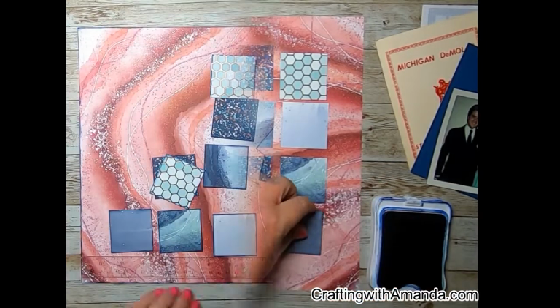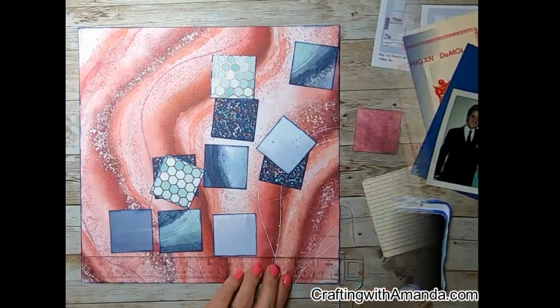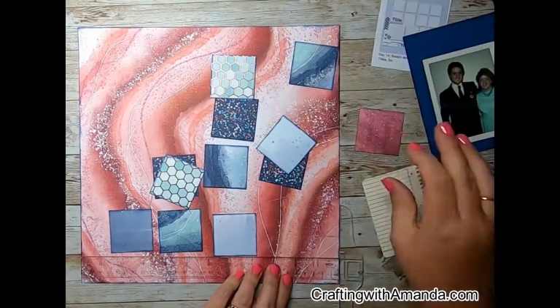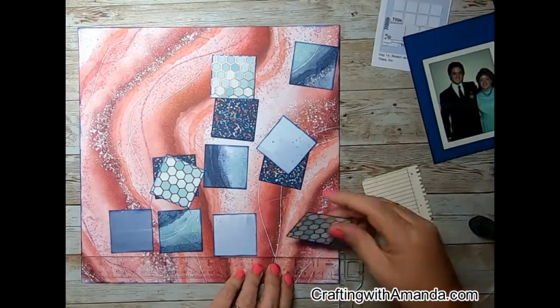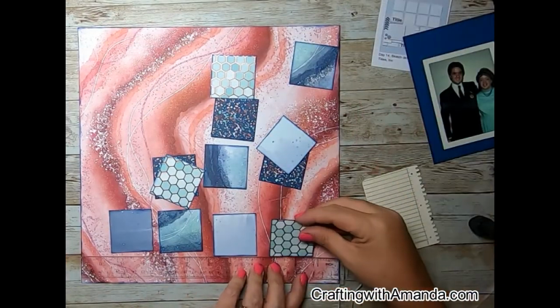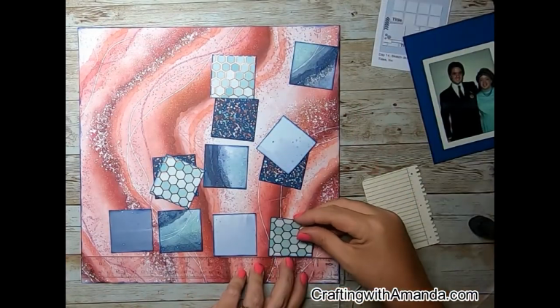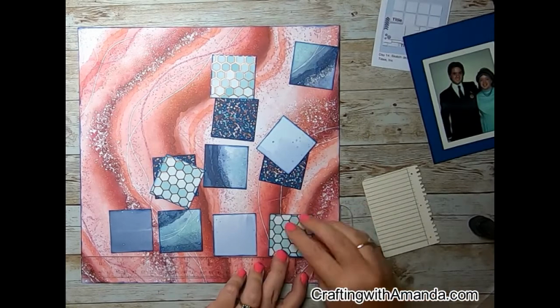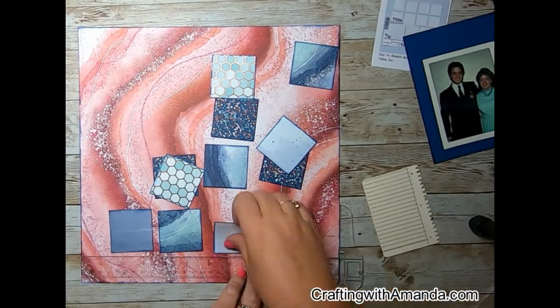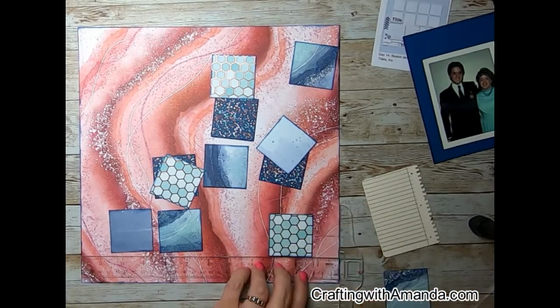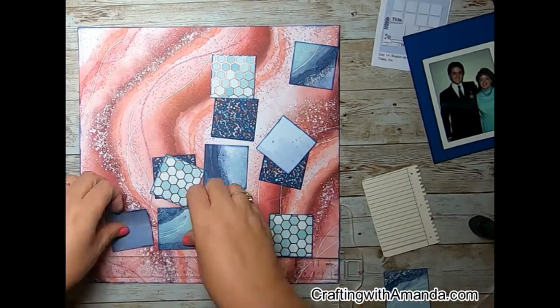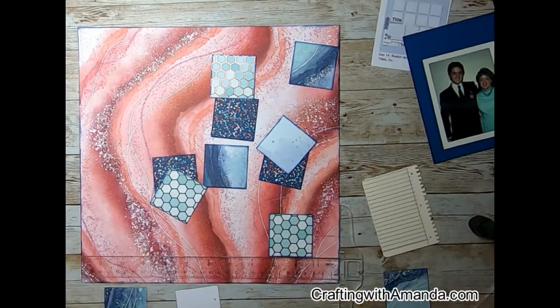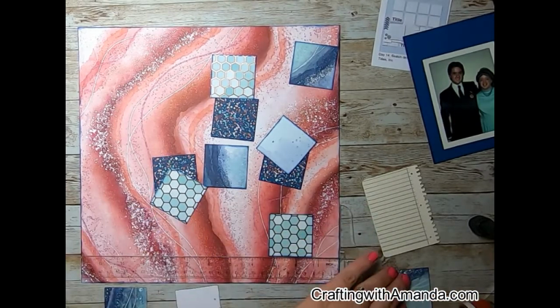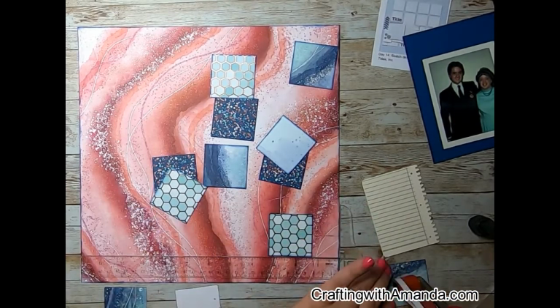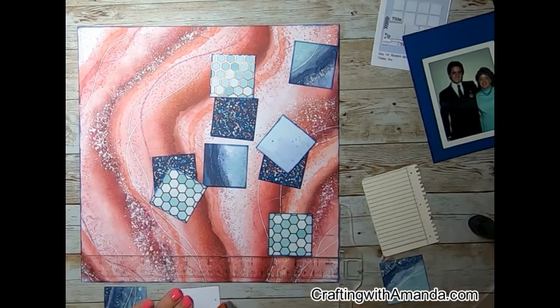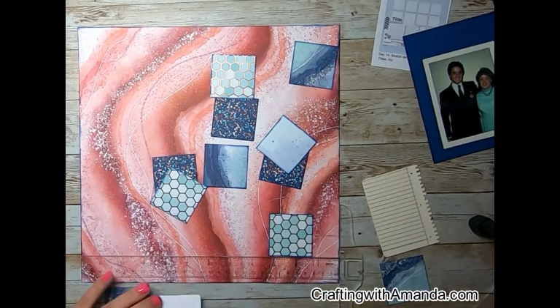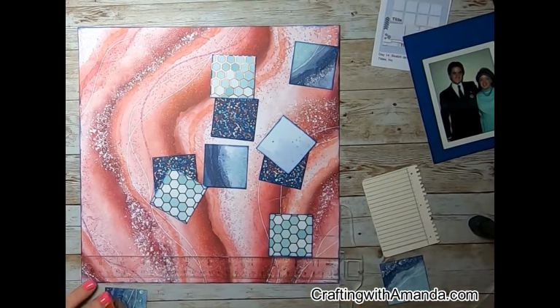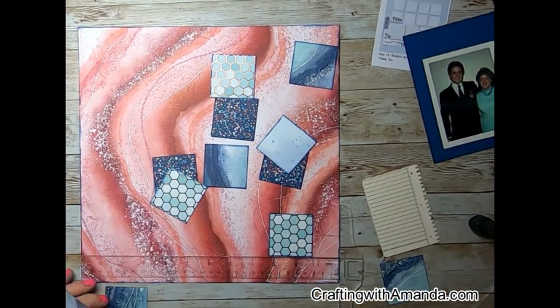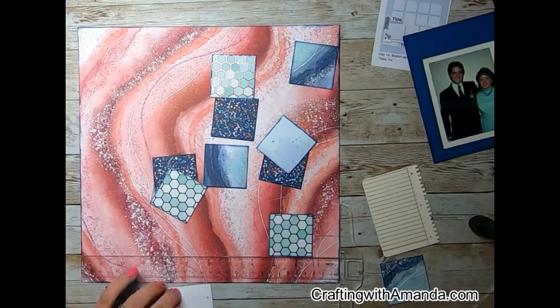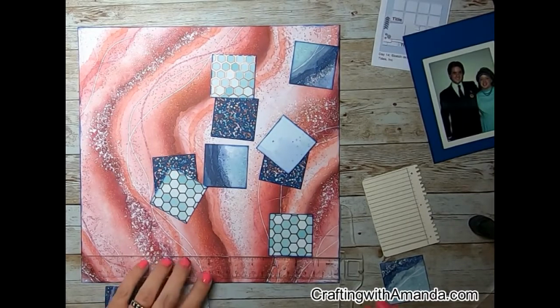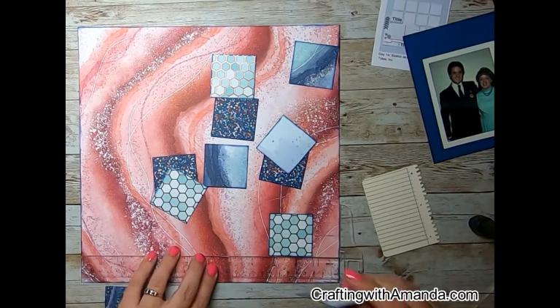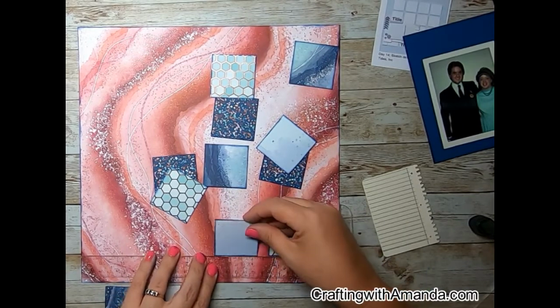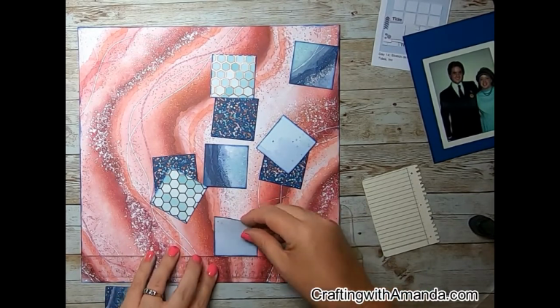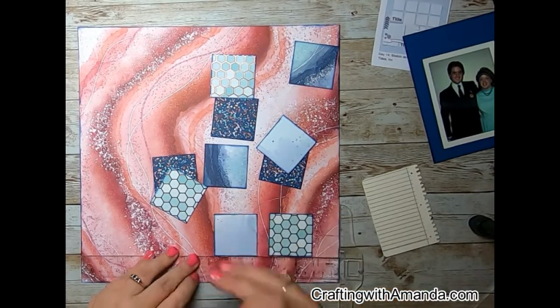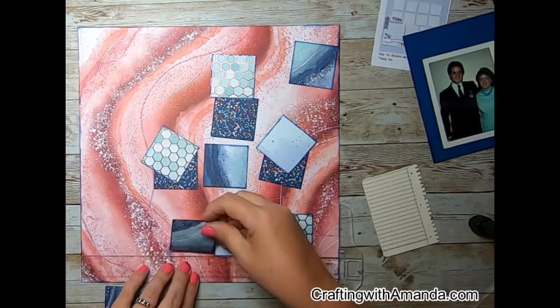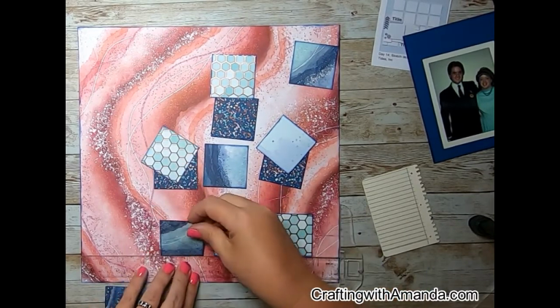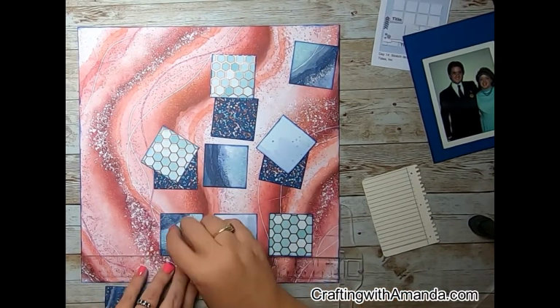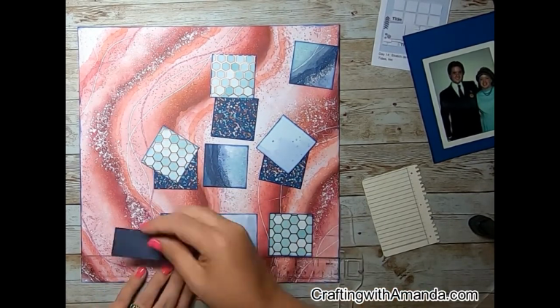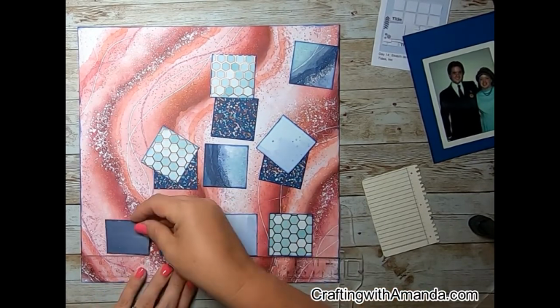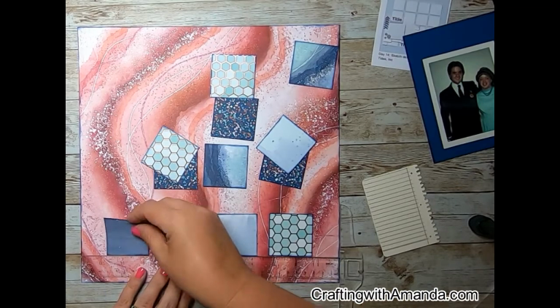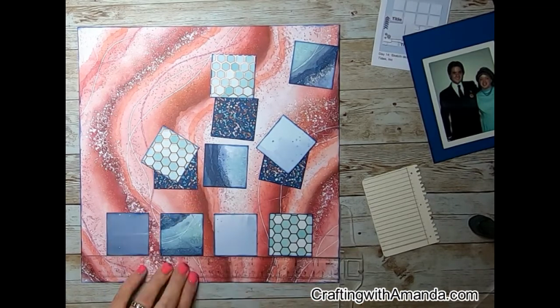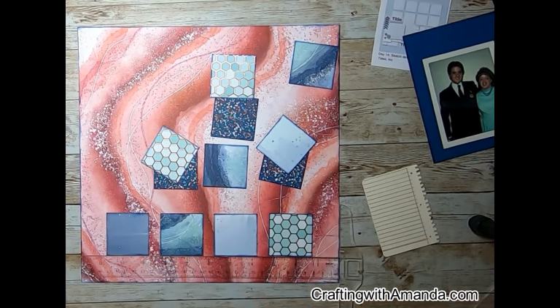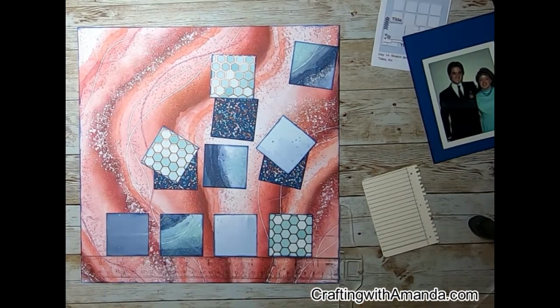I just used the name of Lance — my date — and then my name, Amanda, as the titles for this. So I went through and with the sapphire ink, I inked the edges of the base paper as well as all the individual squares.